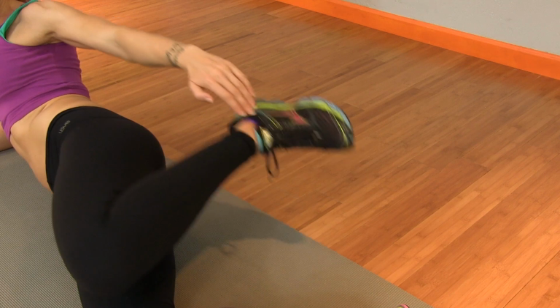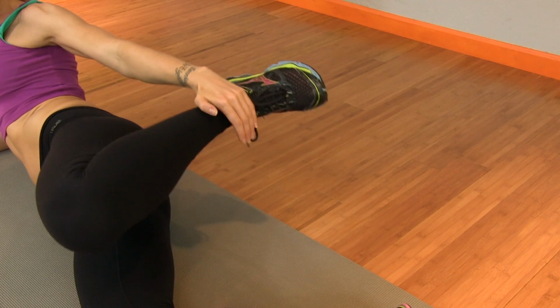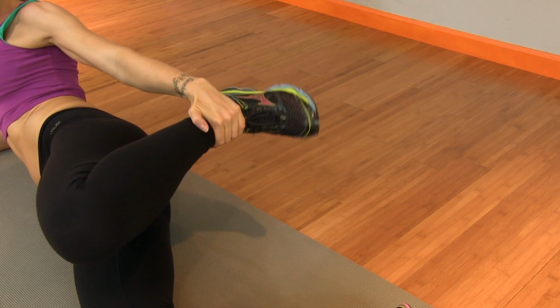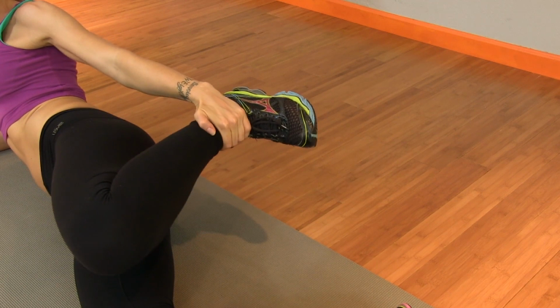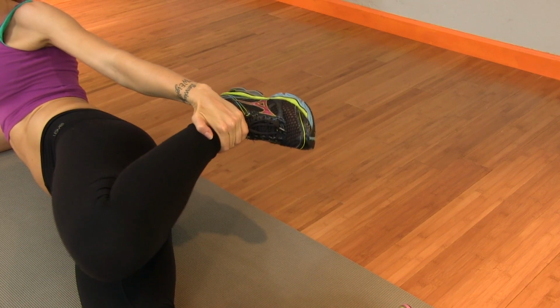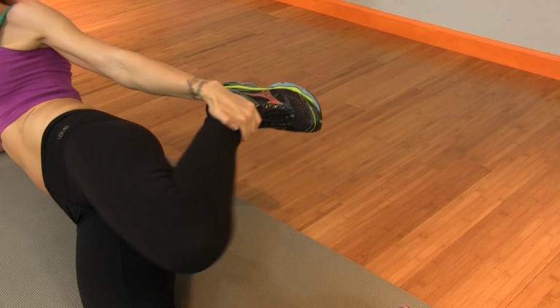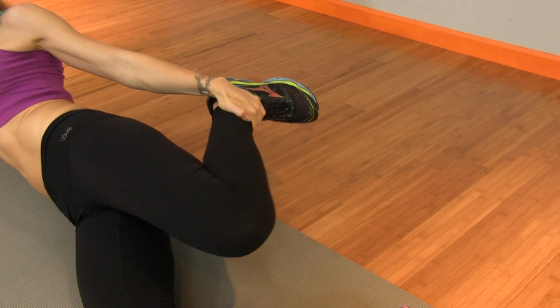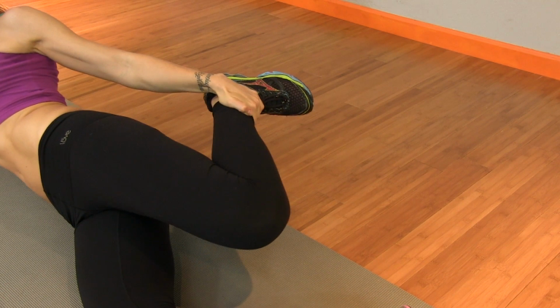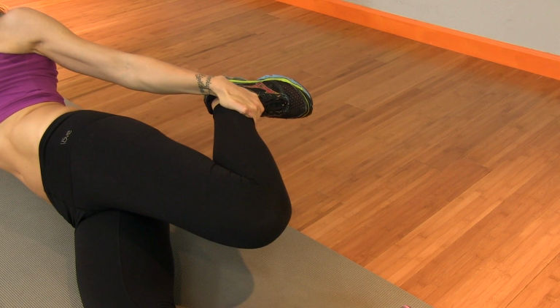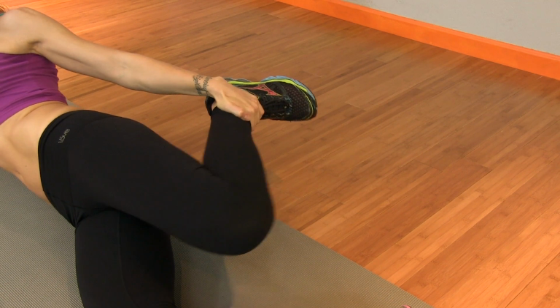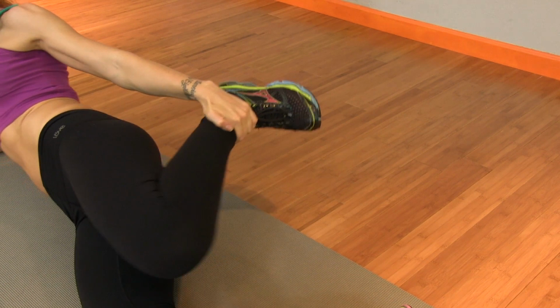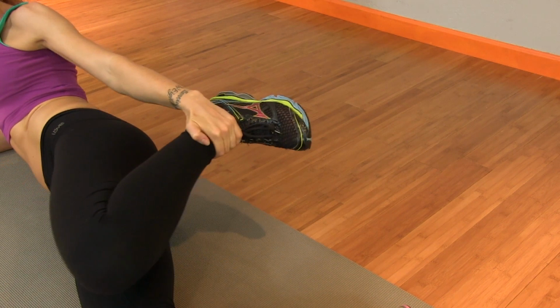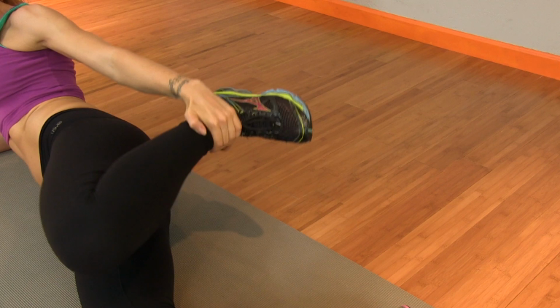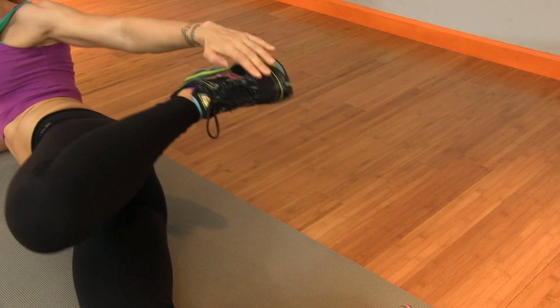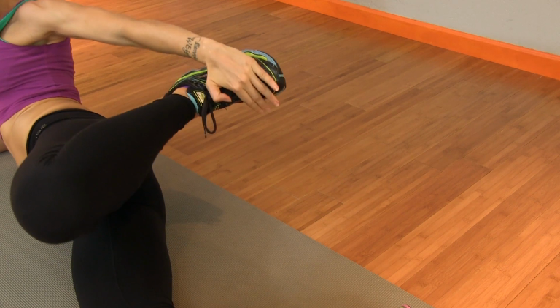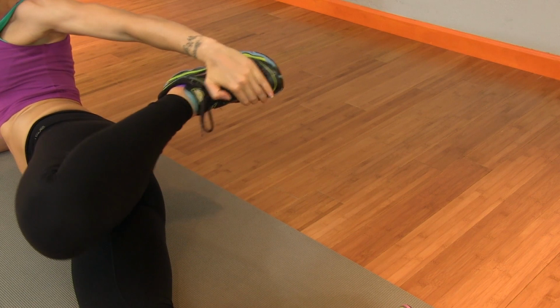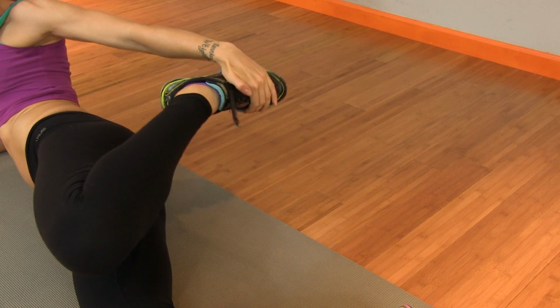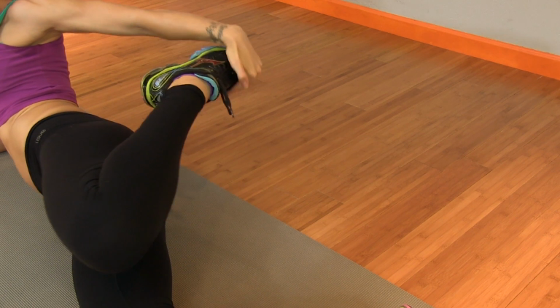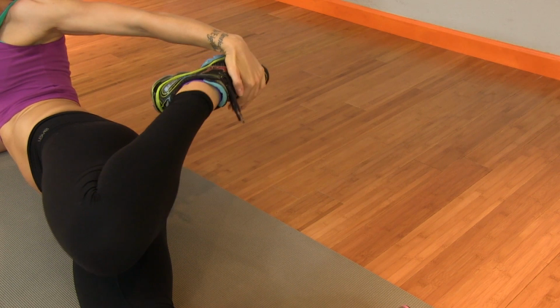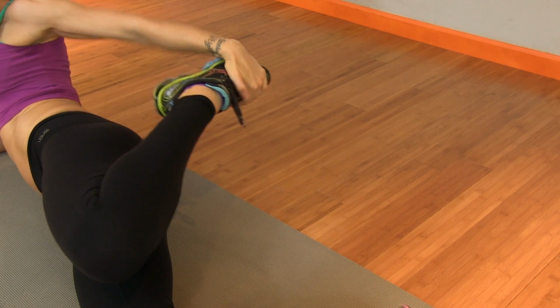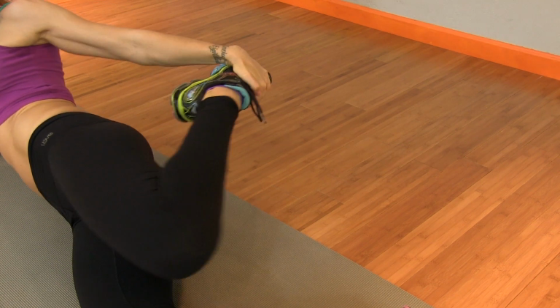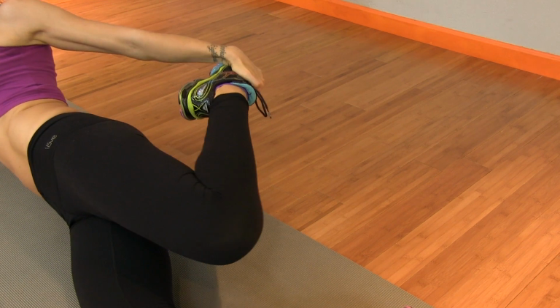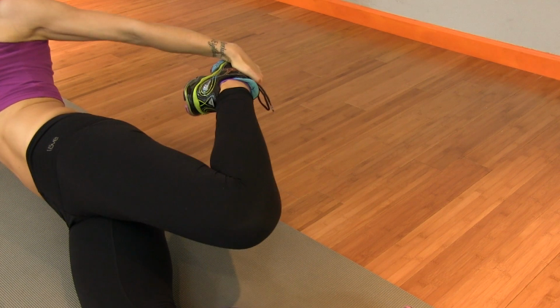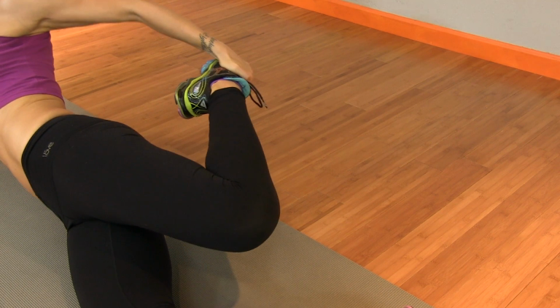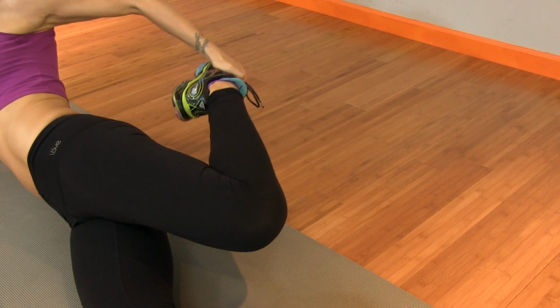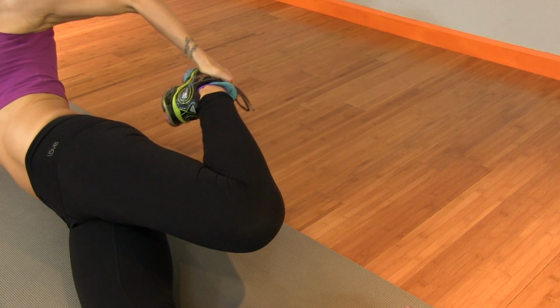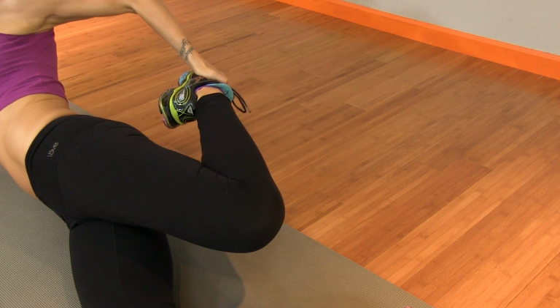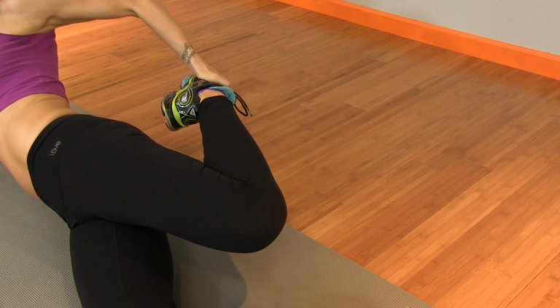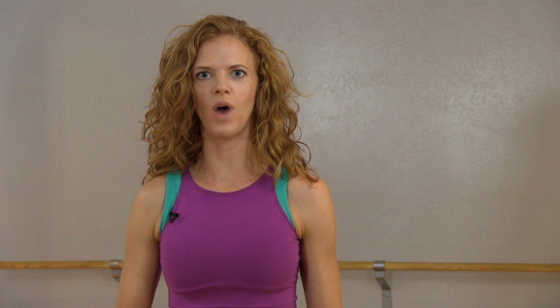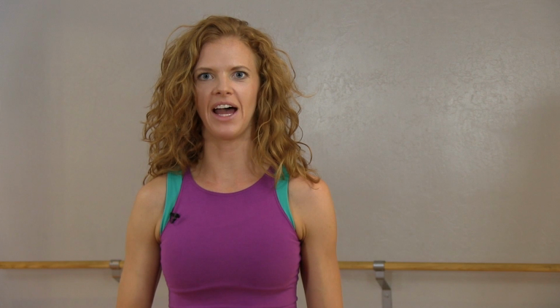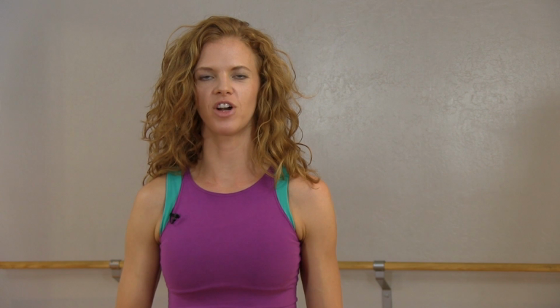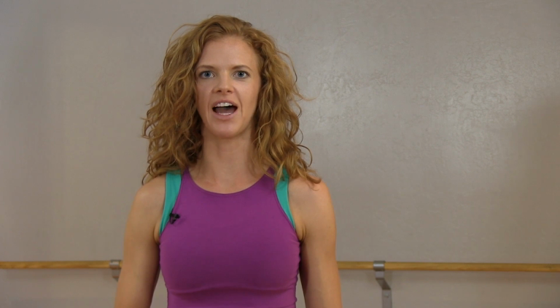As you're stretching your leg back, make sure that you're pushing your hip bones forward and keeping your butt tight so that you feel the pull on the hip flexor muscles as well as the front of the thigh.